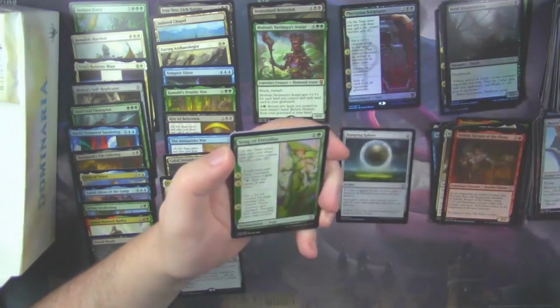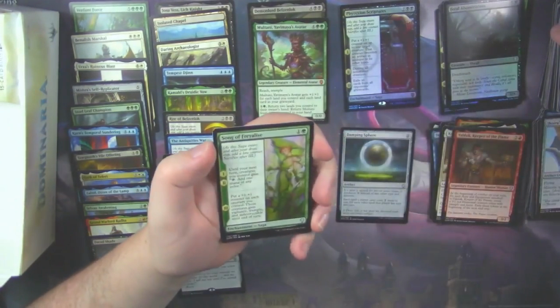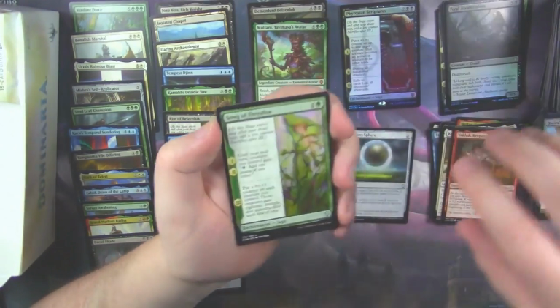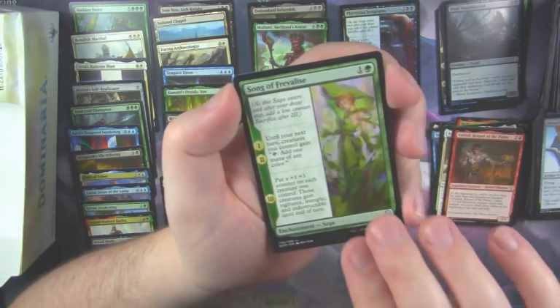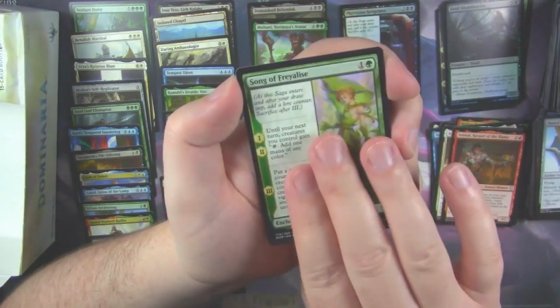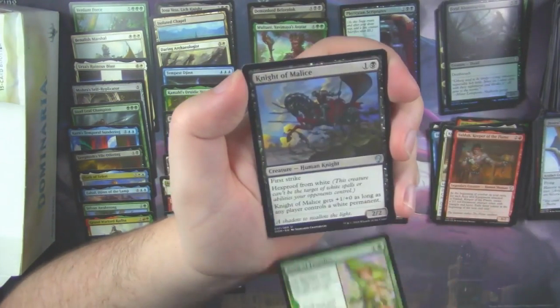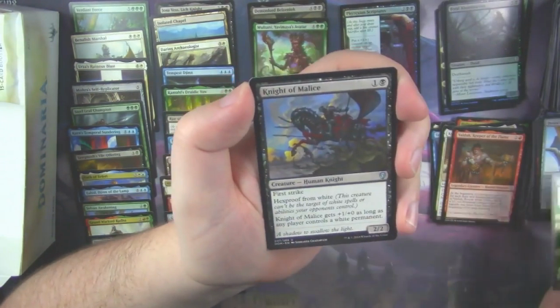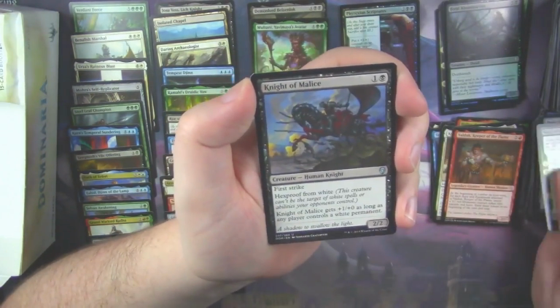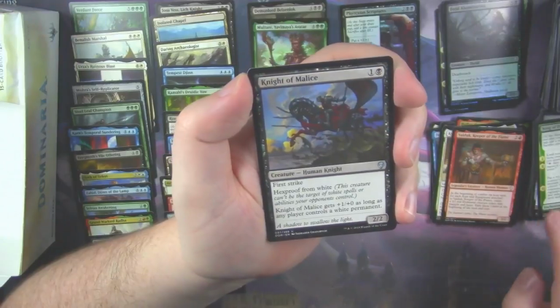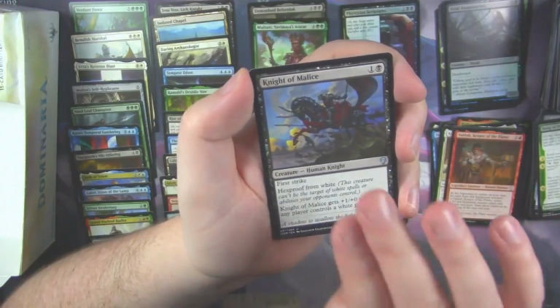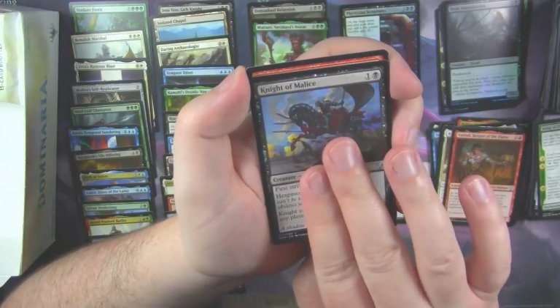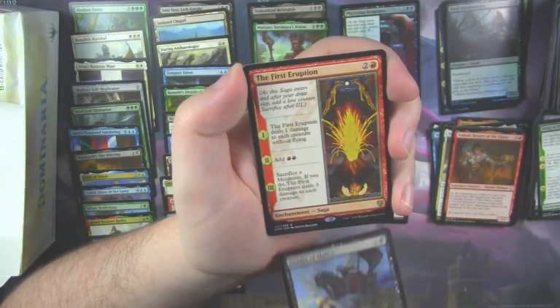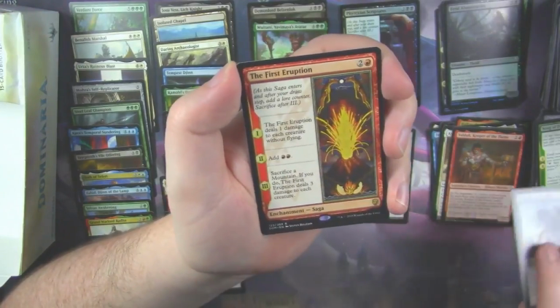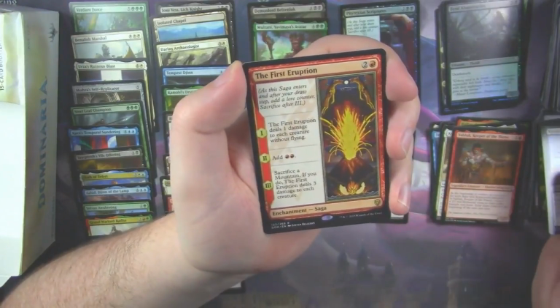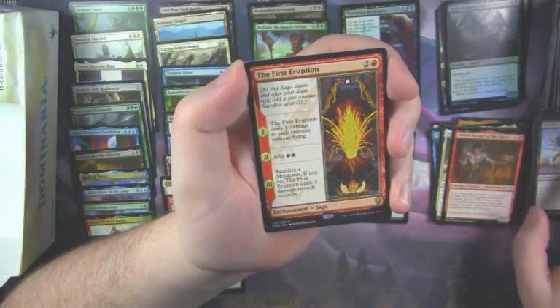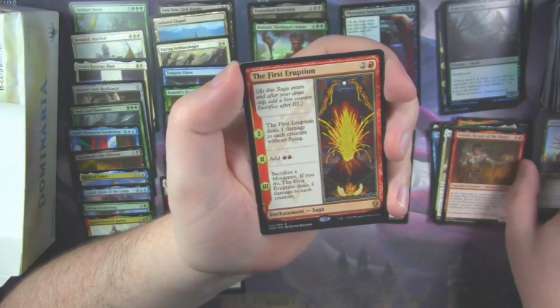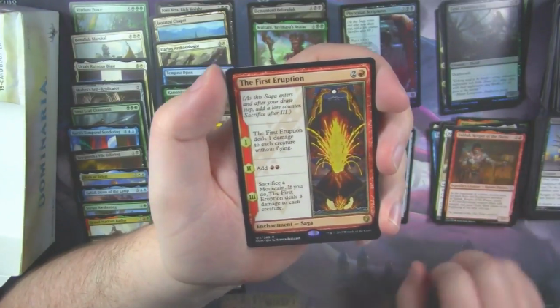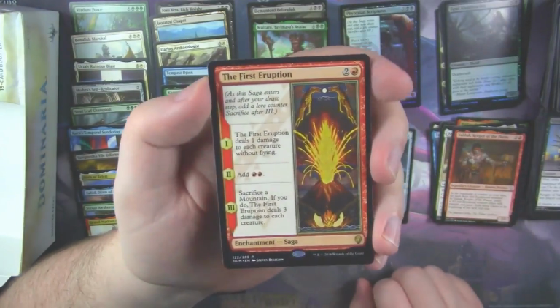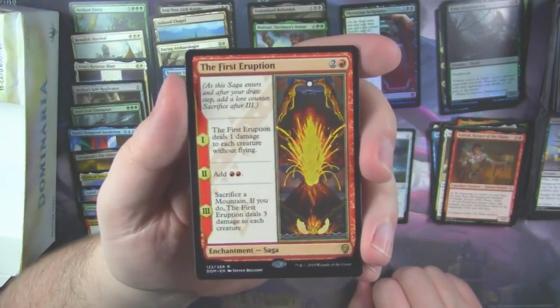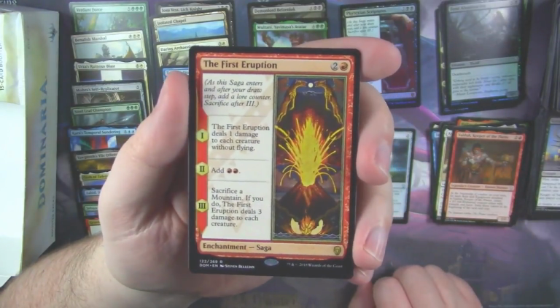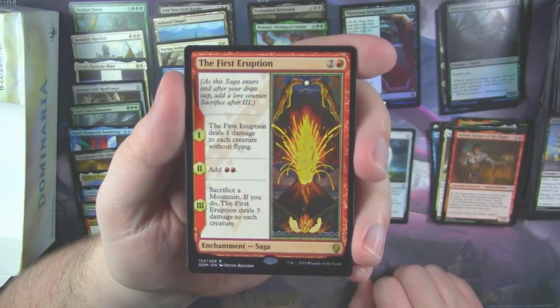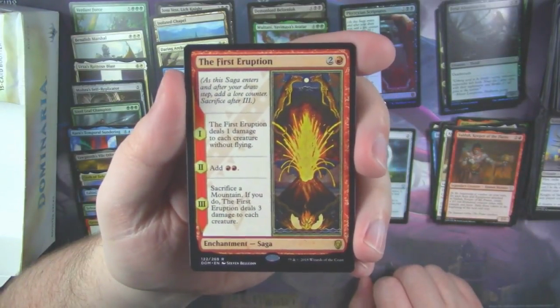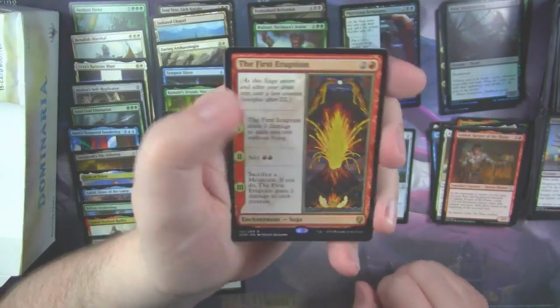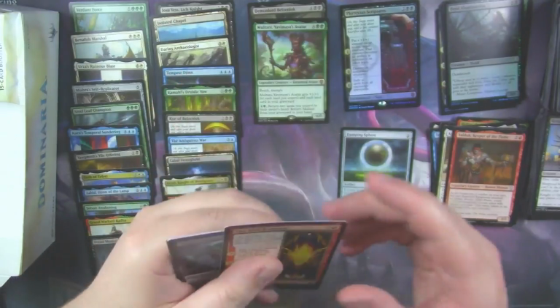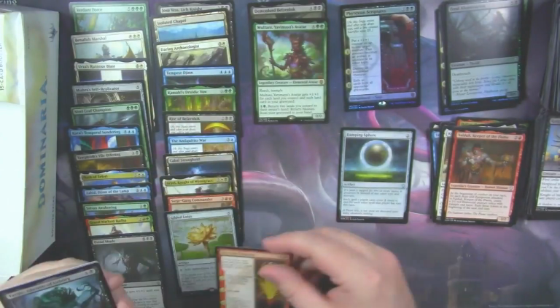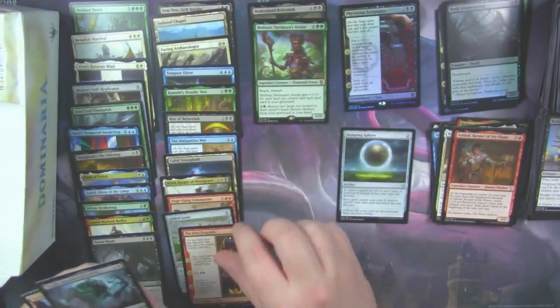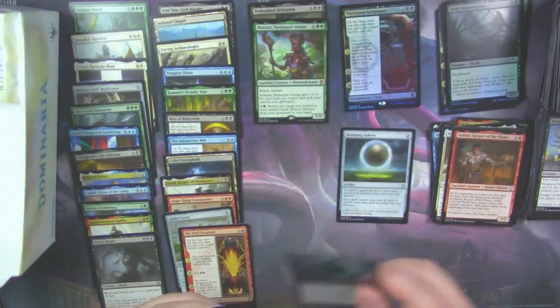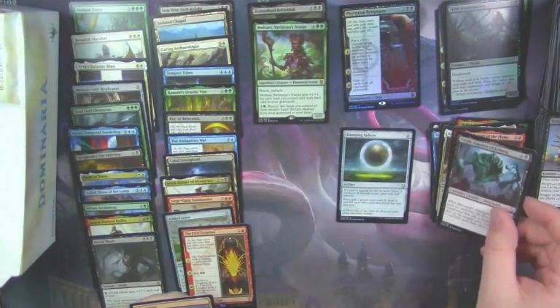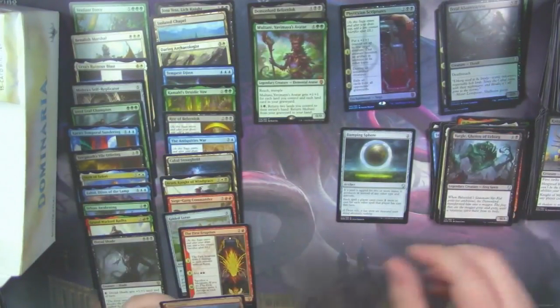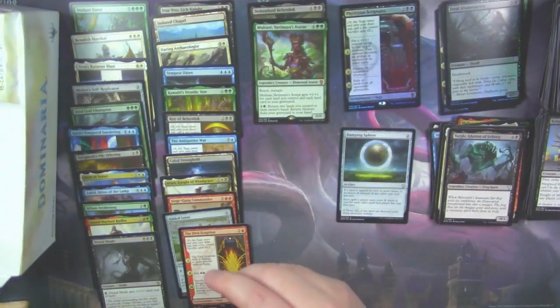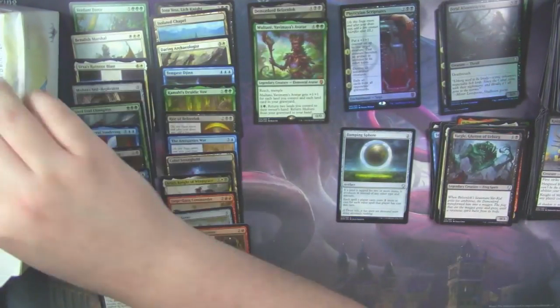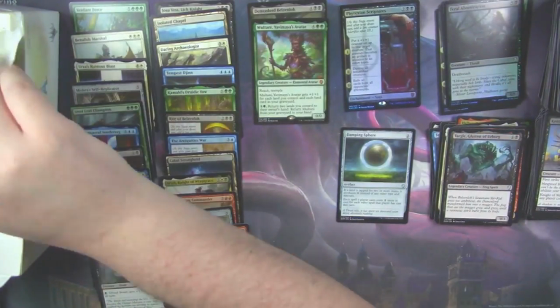Another Song of Frailties. Knight of Malice. And our rare is the First Eruption. With another Yargle — the Yargle Man.